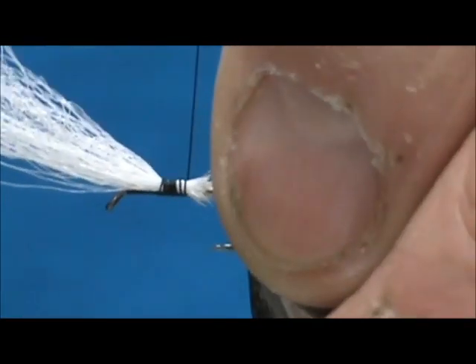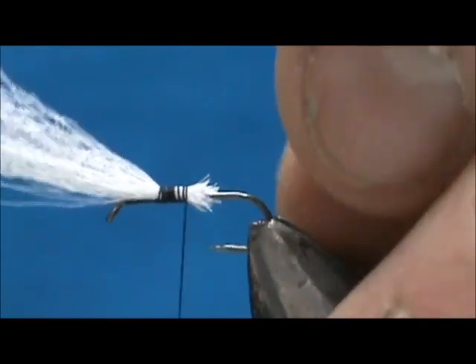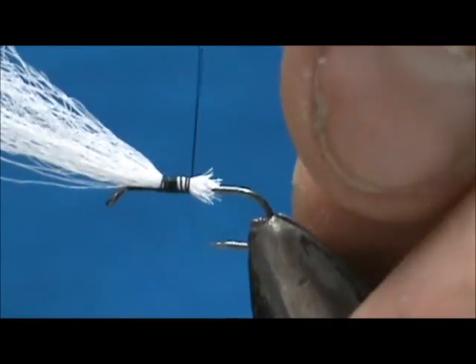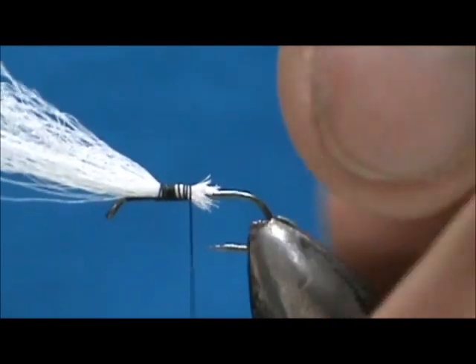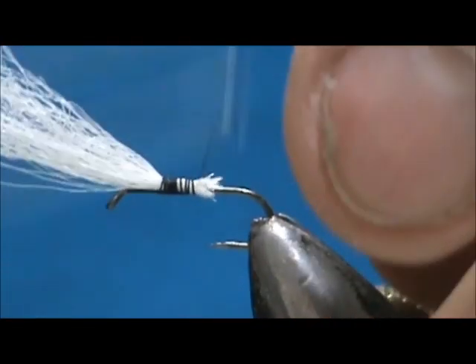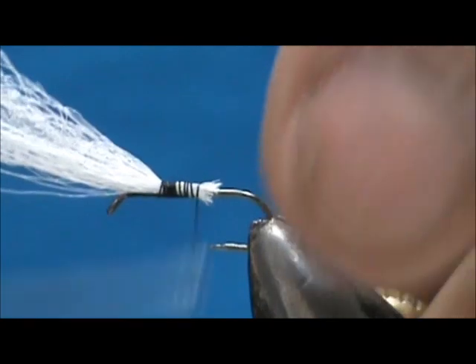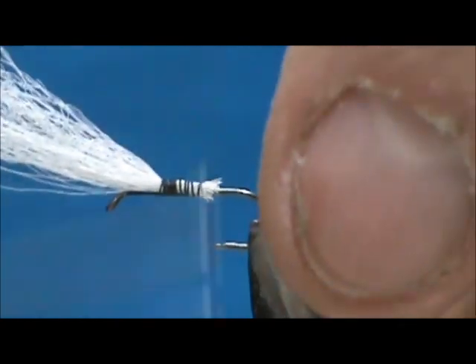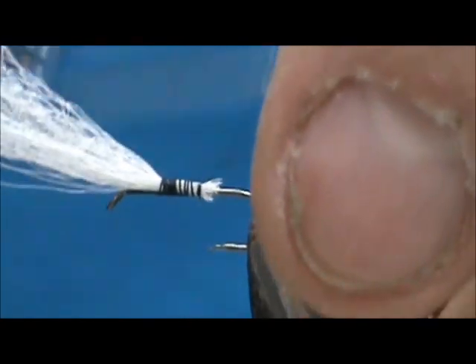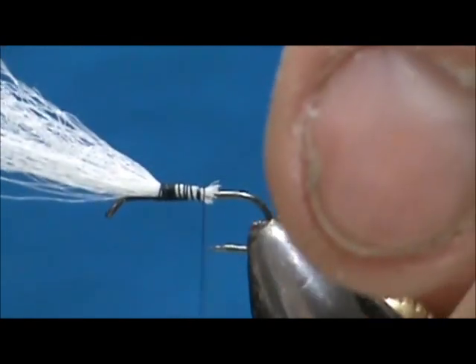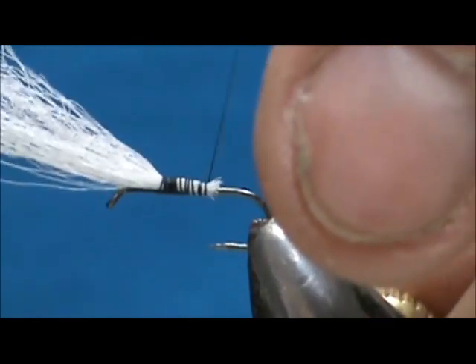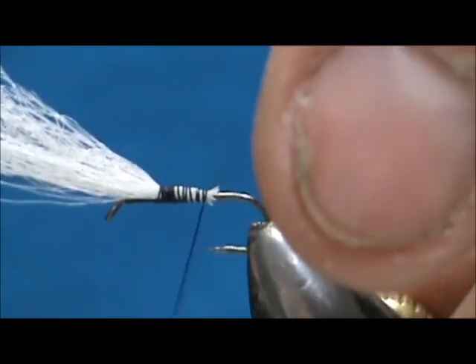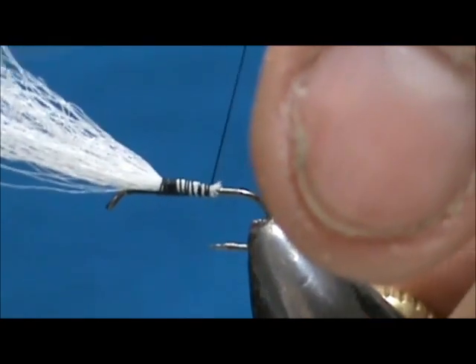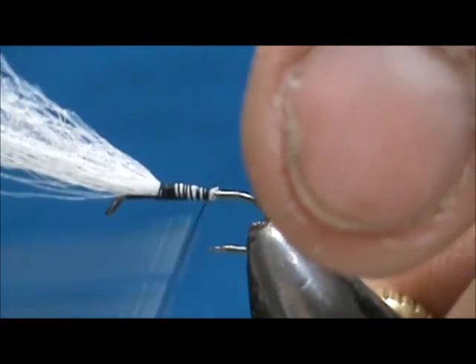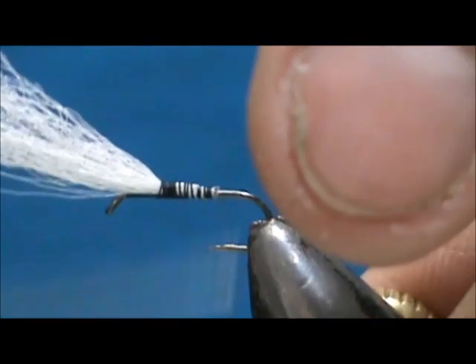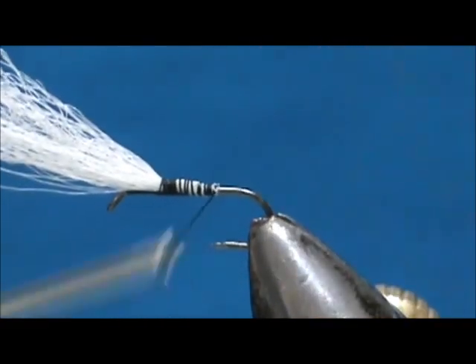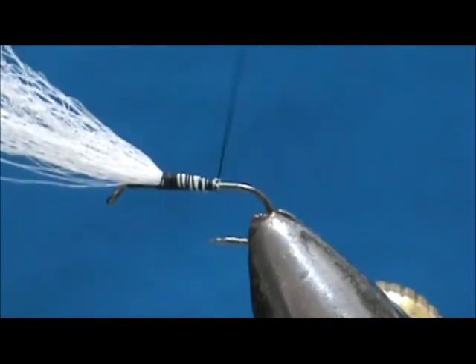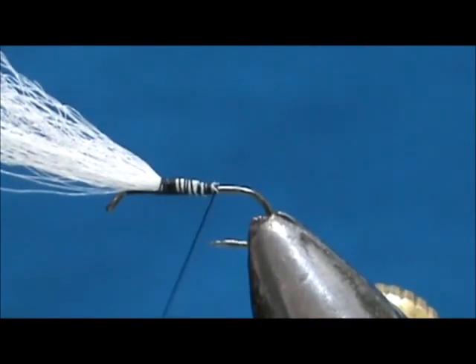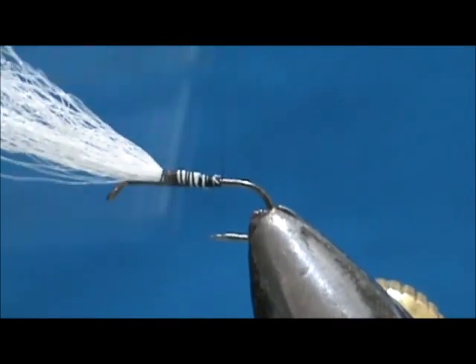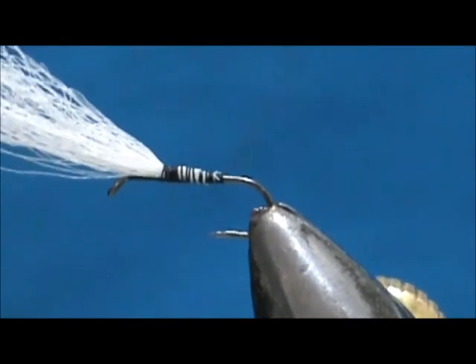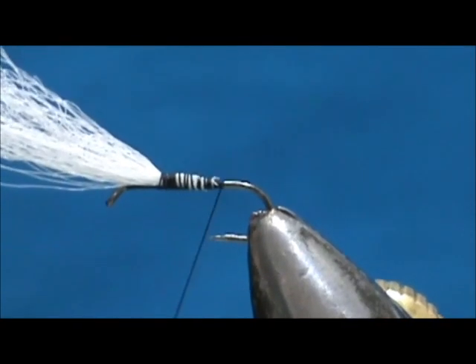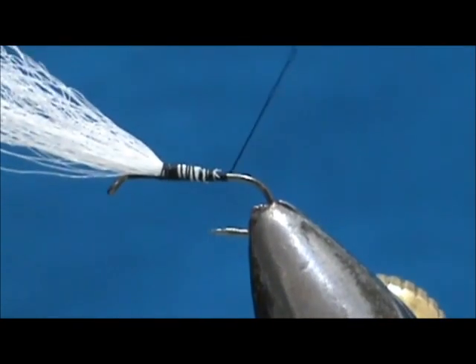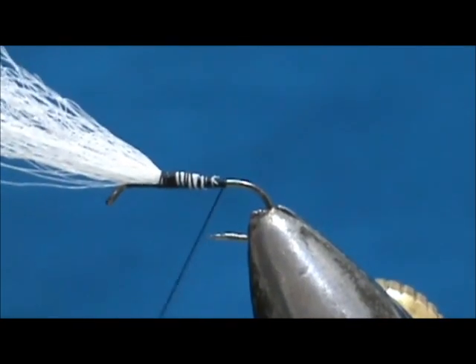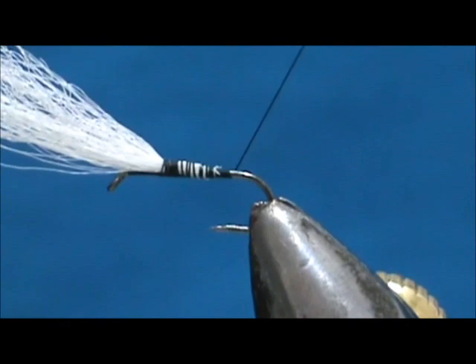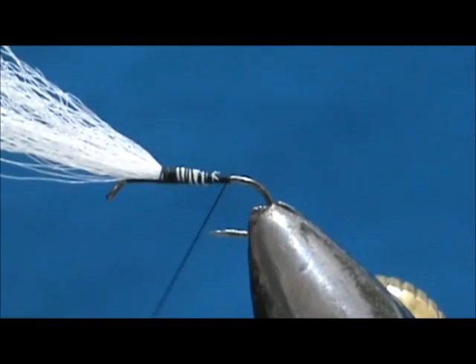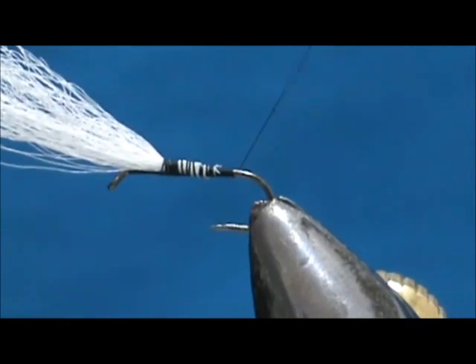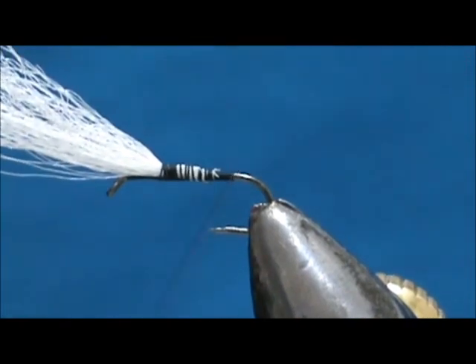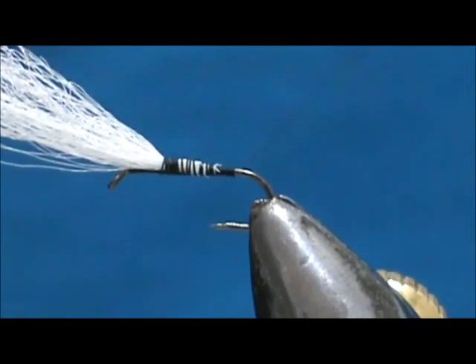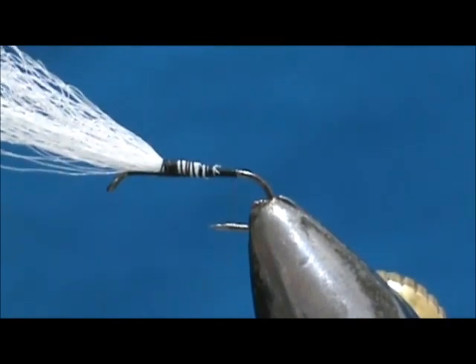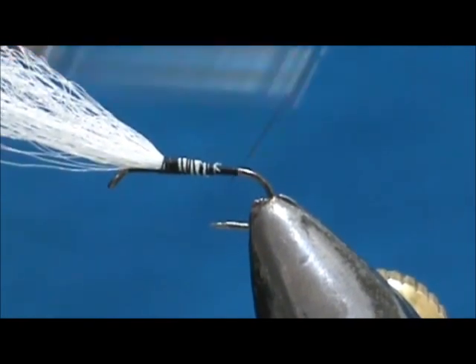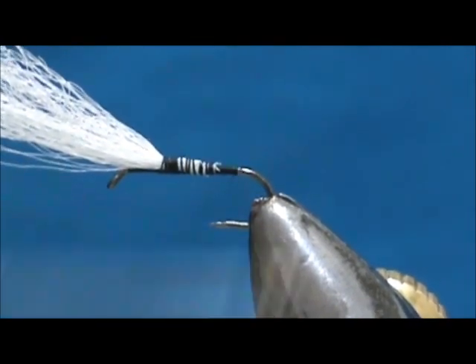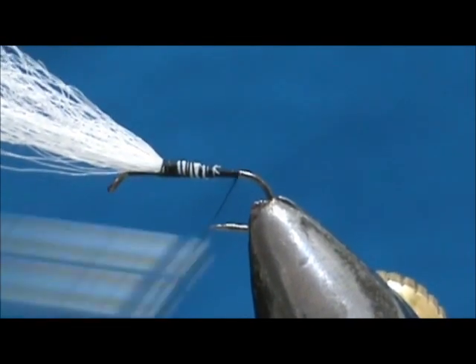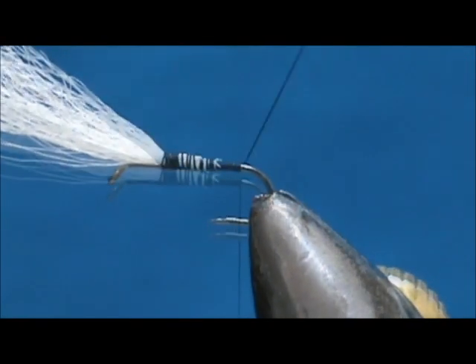We're going to secure the remainder of the wing and bring the thread back to where it would hang if there were a barb on this hook.